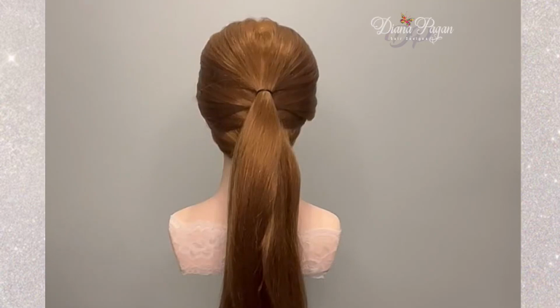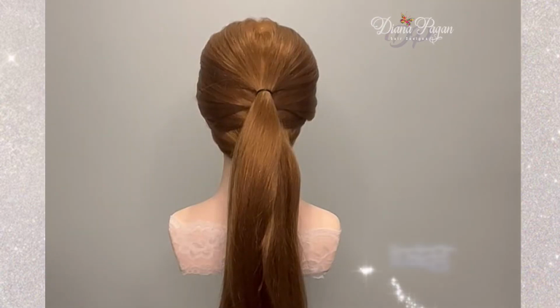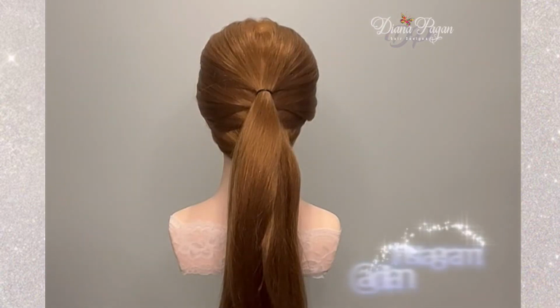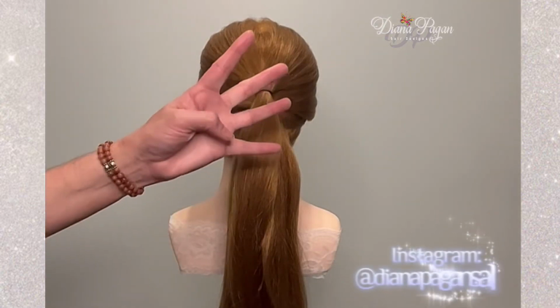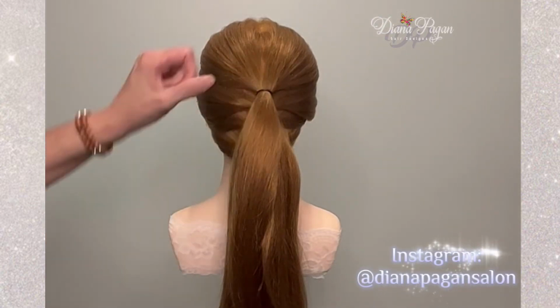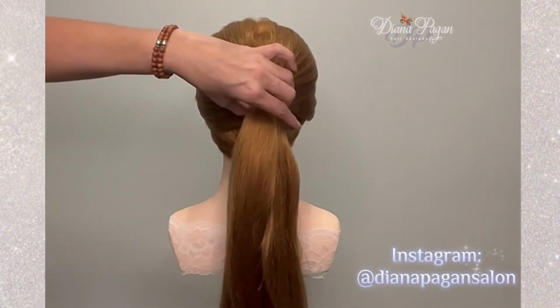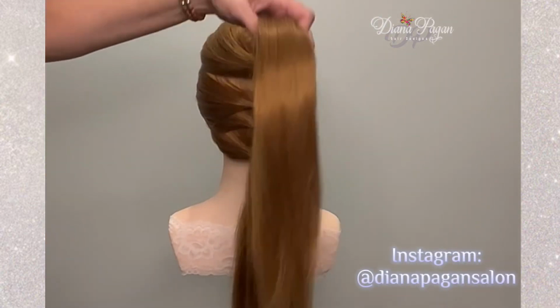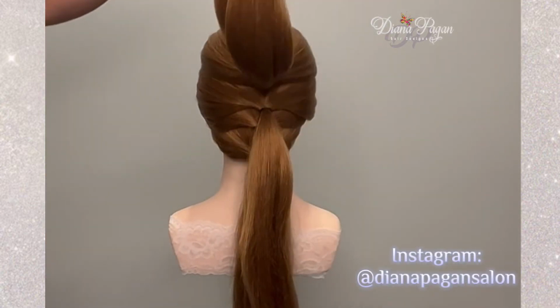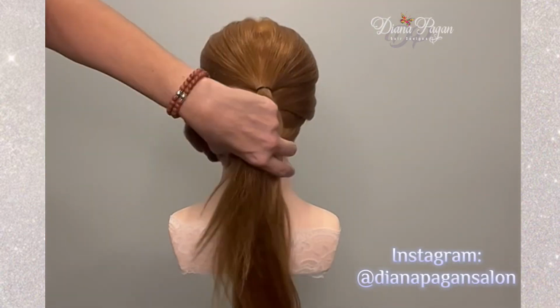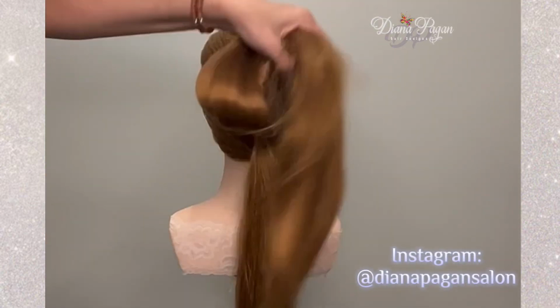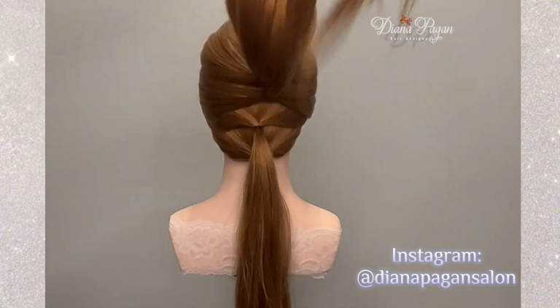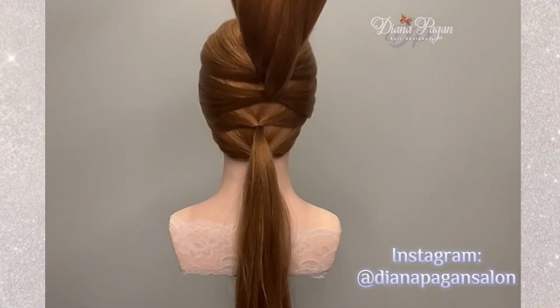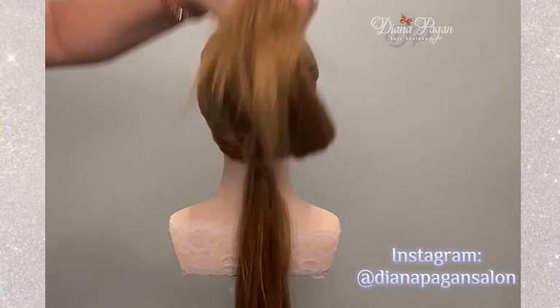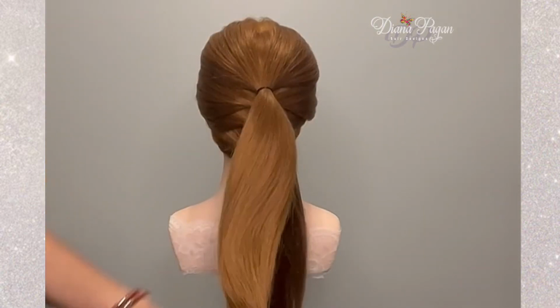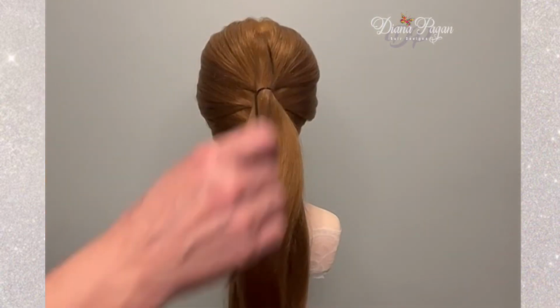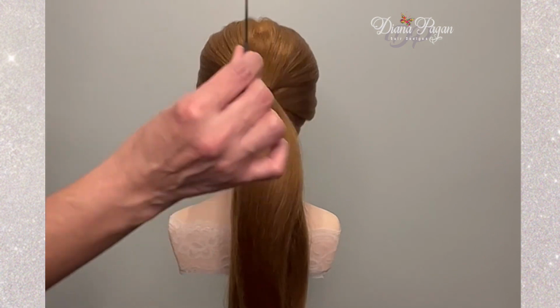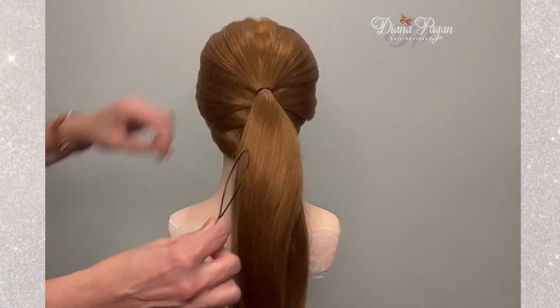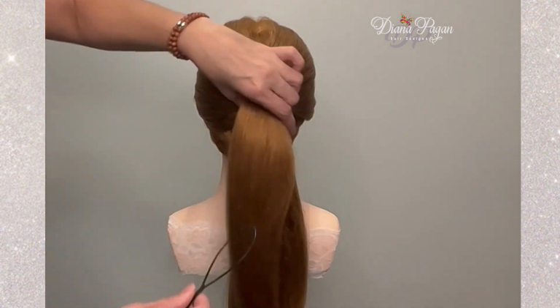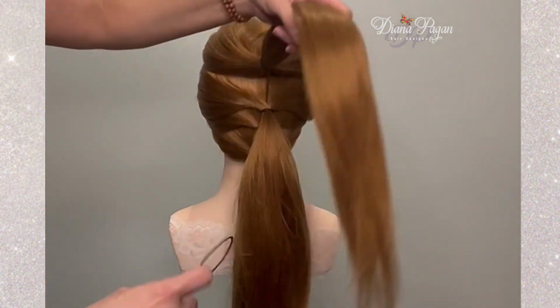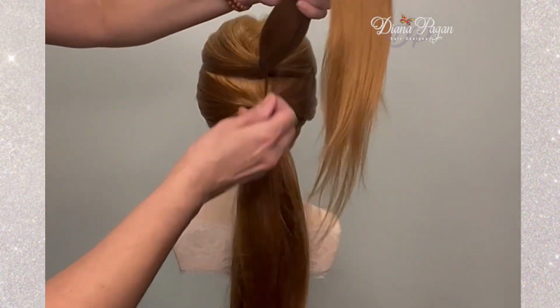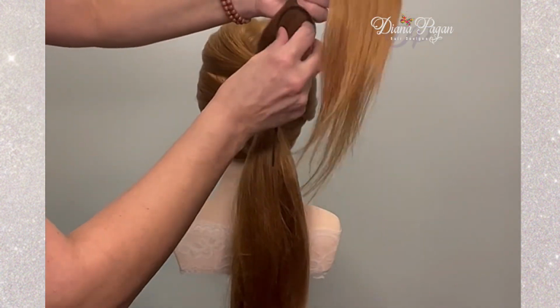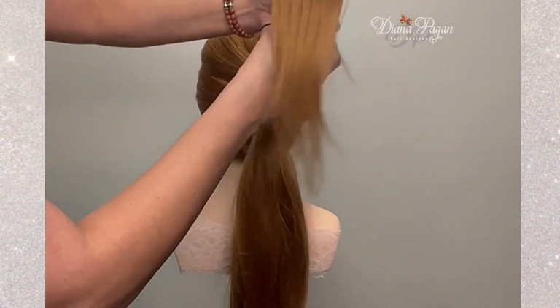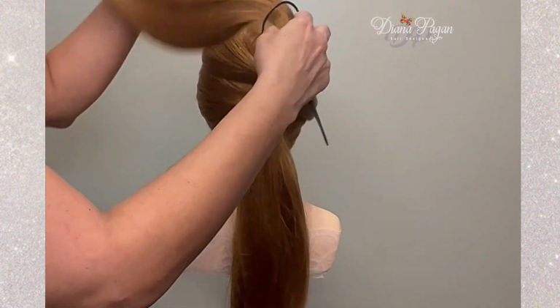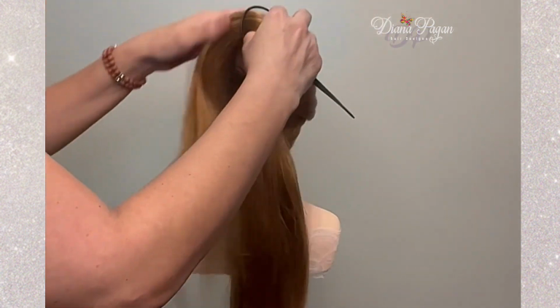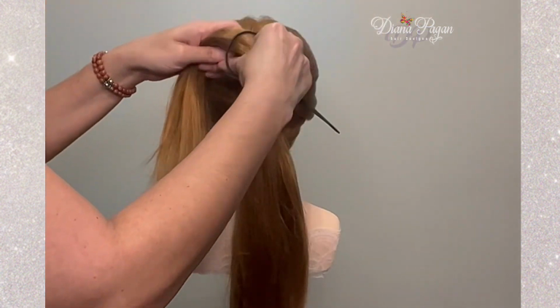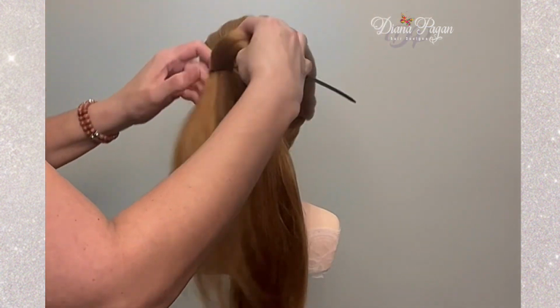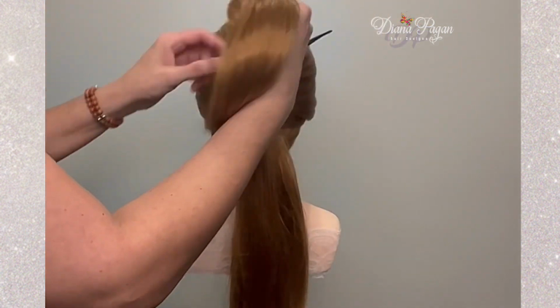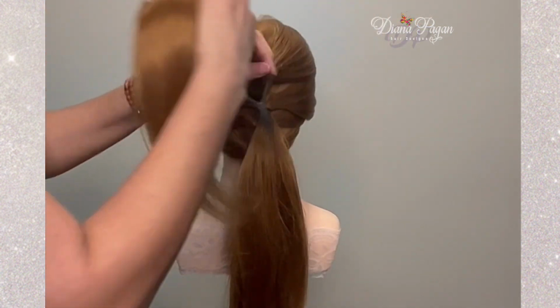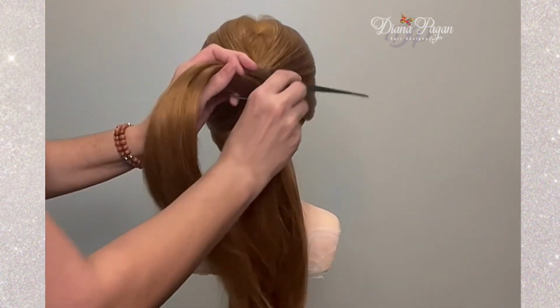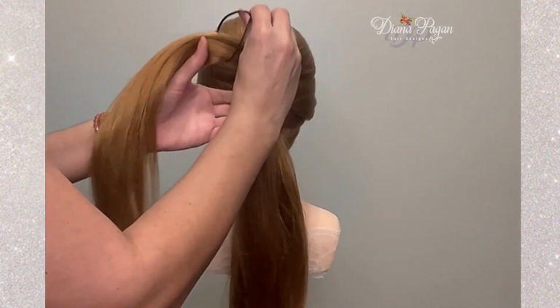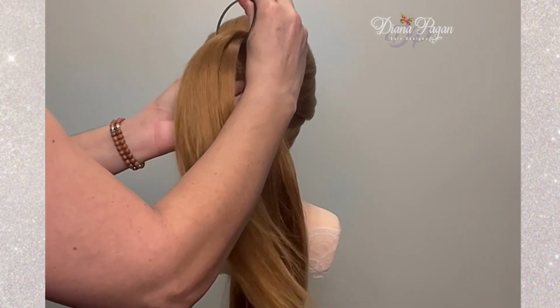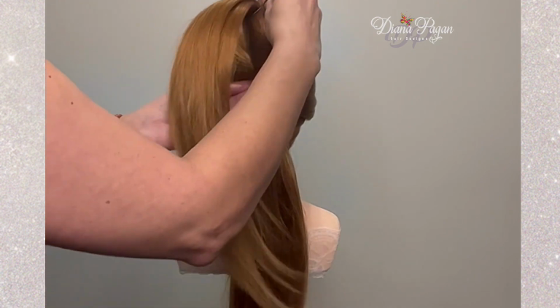Welcome friends and family to Bygones Beauty. I hope you enjoyed this video. I have tagged anything that you might need in the description box.